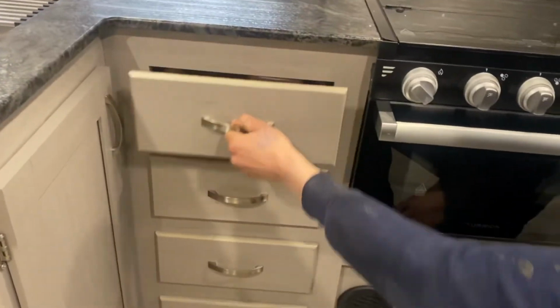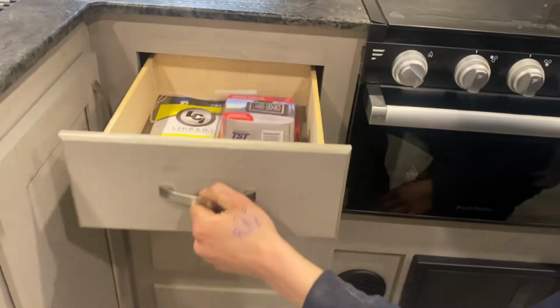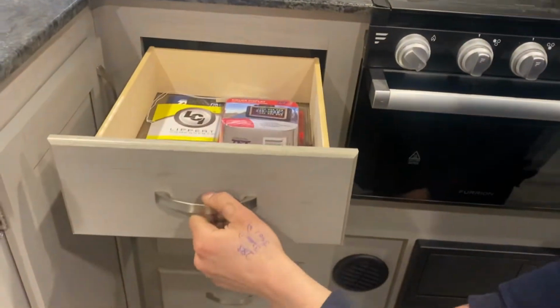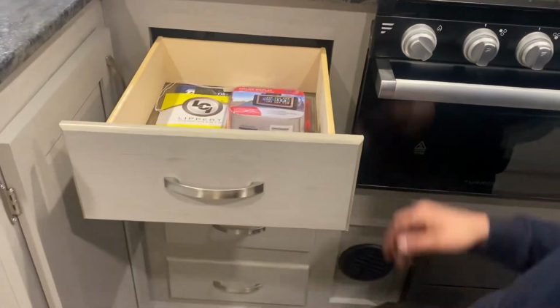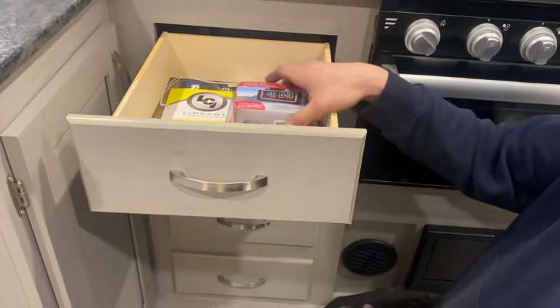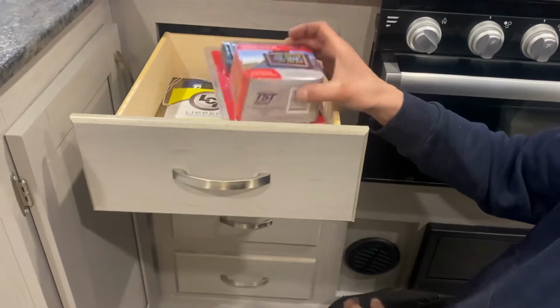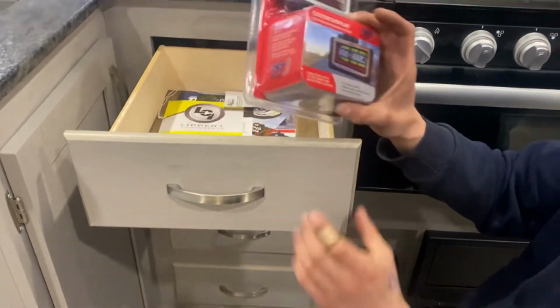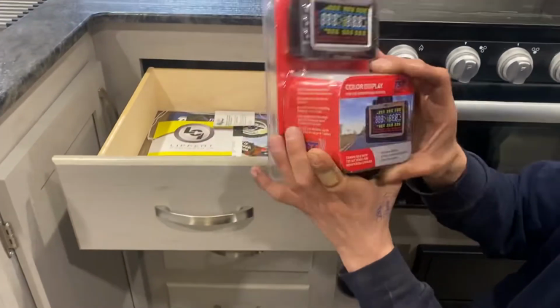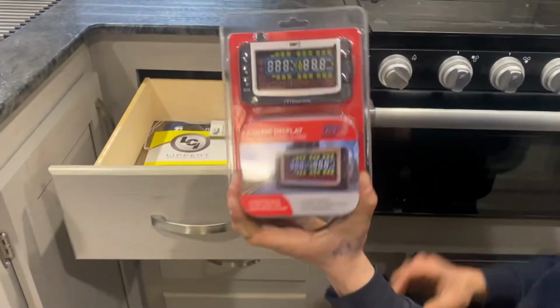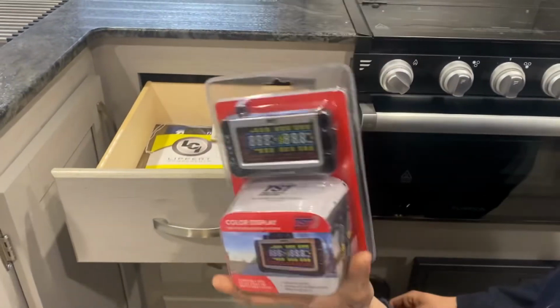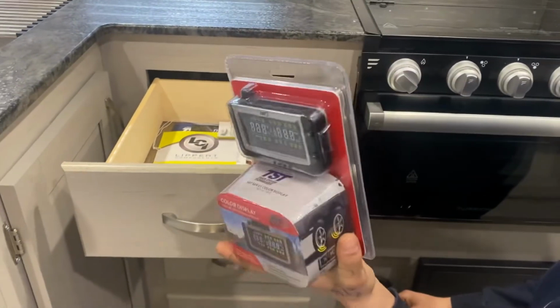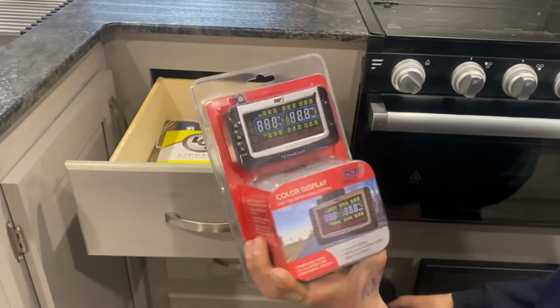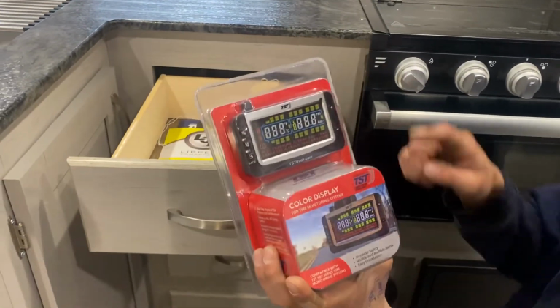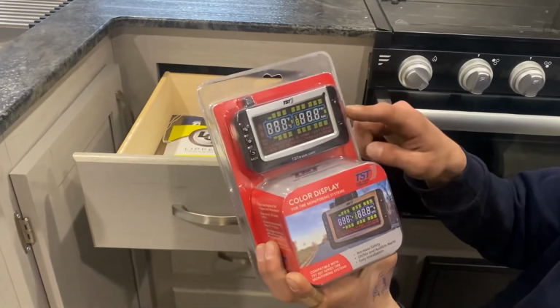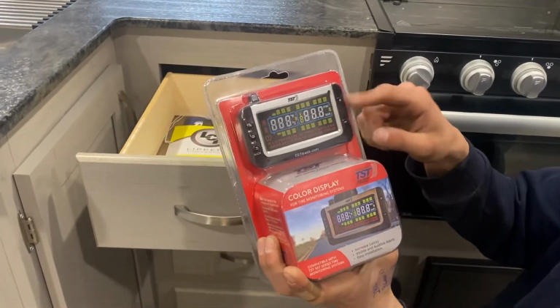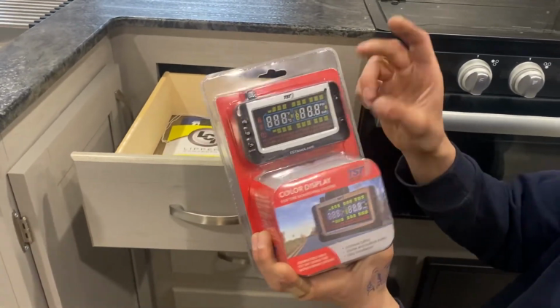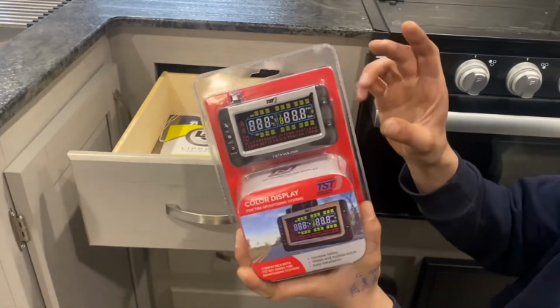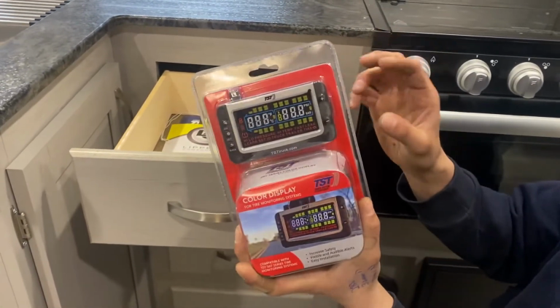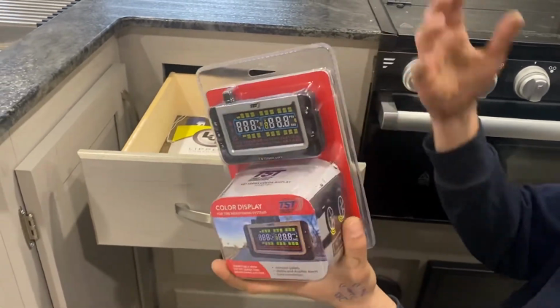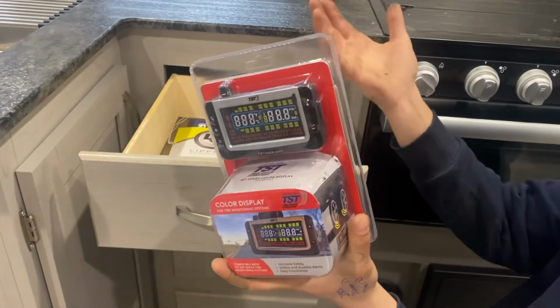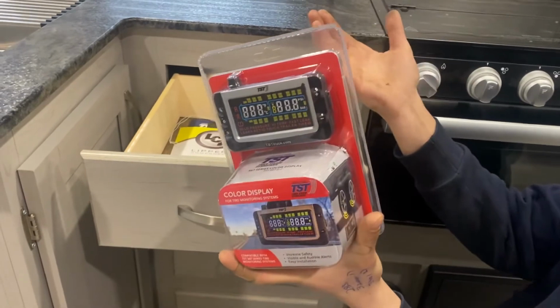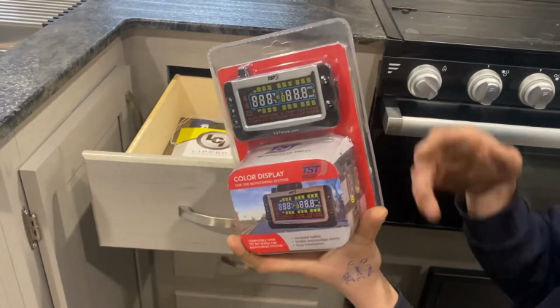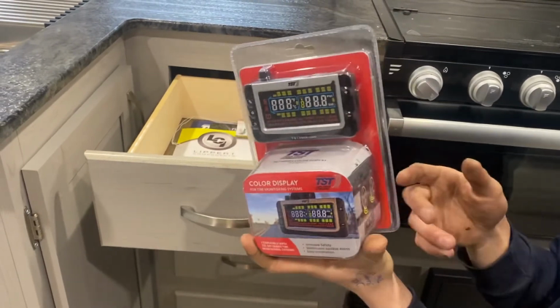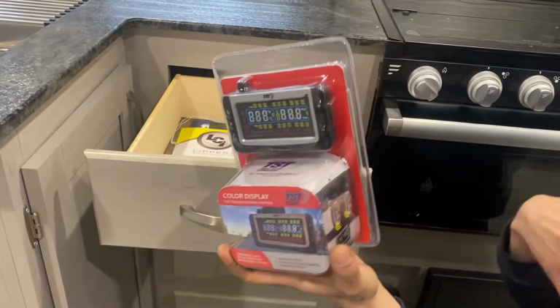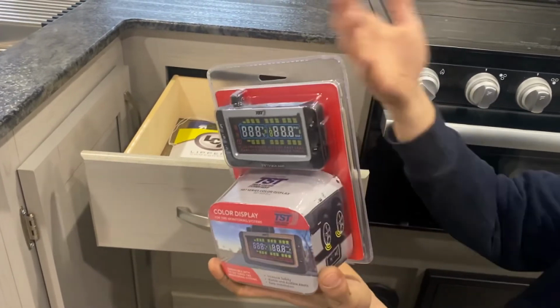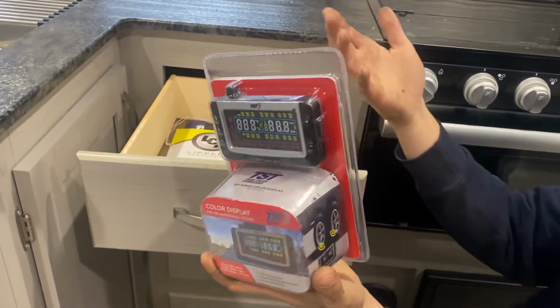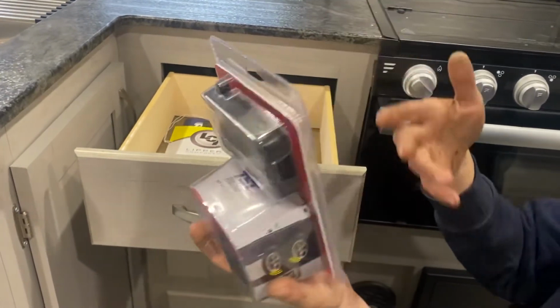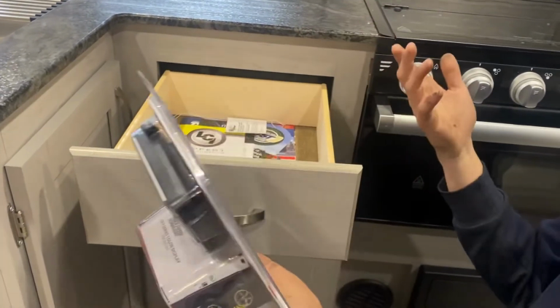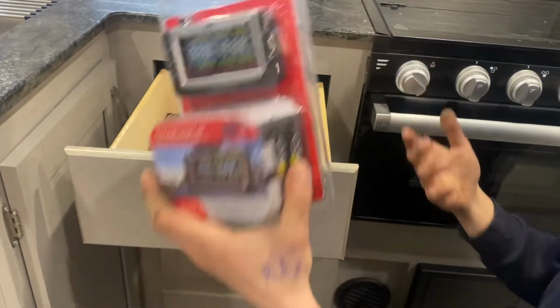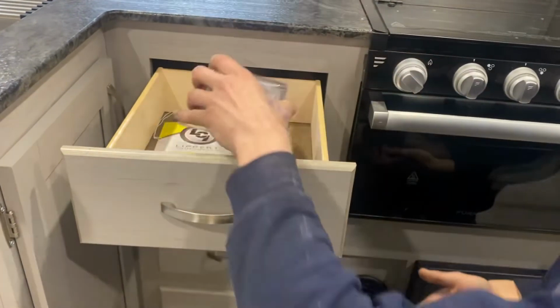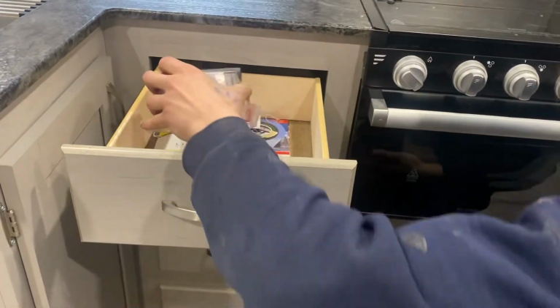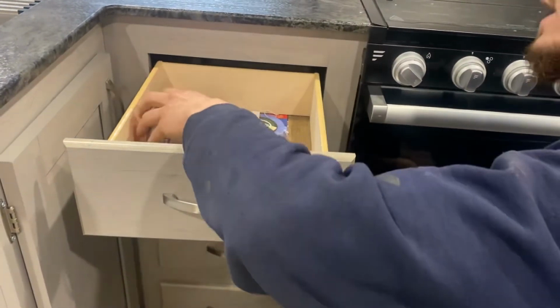Here's where you're going to find the other half of that tire pressure monitor system — it's a little readout gauge that just goes in your tow vehicle, and you have the signal sent to it from the unit letting you know what your tire pressures are at.